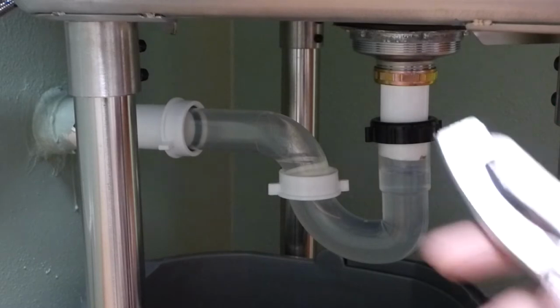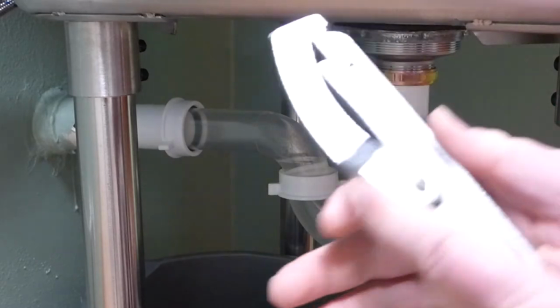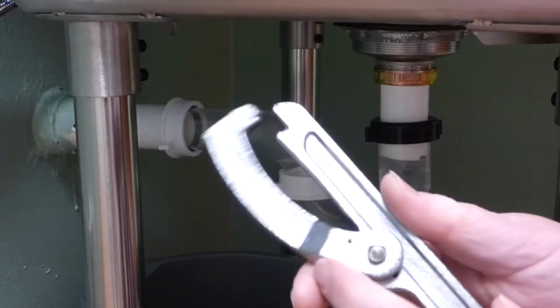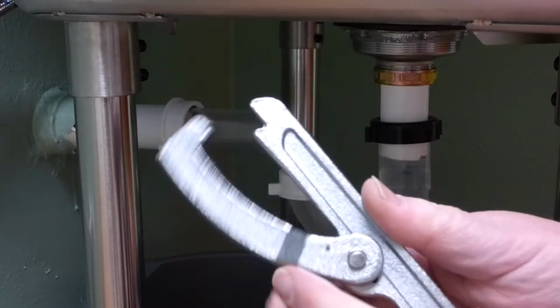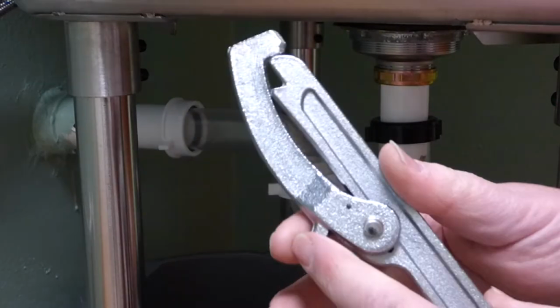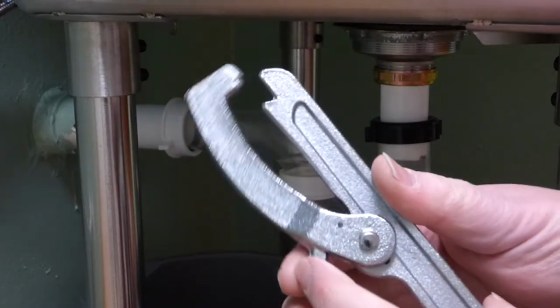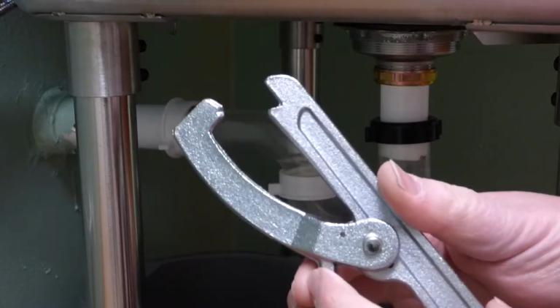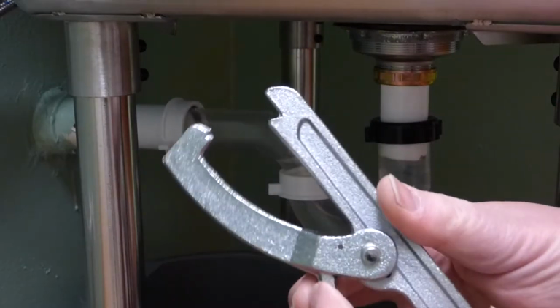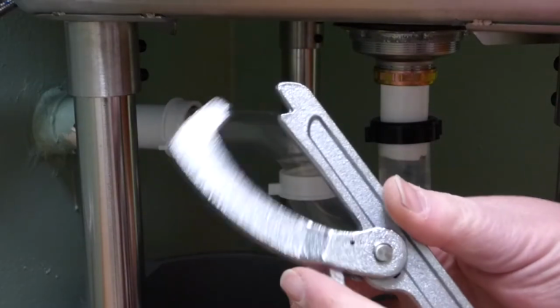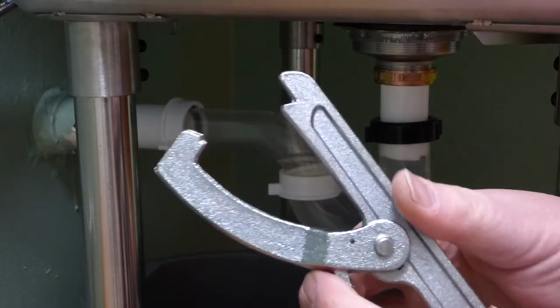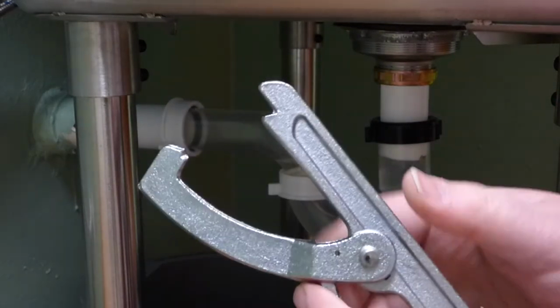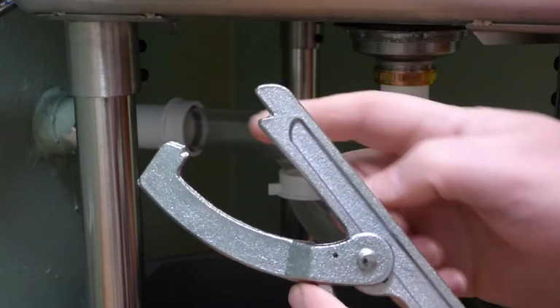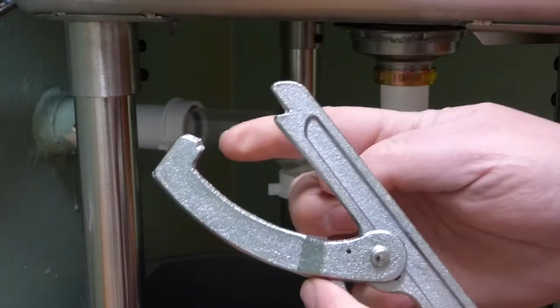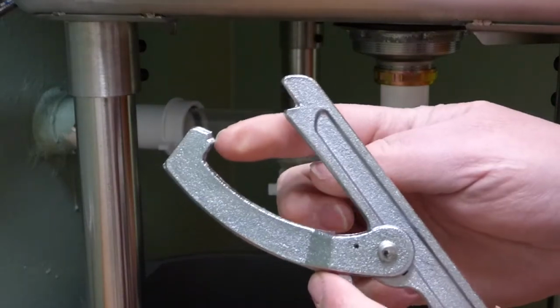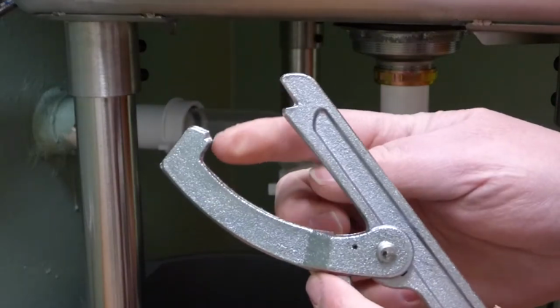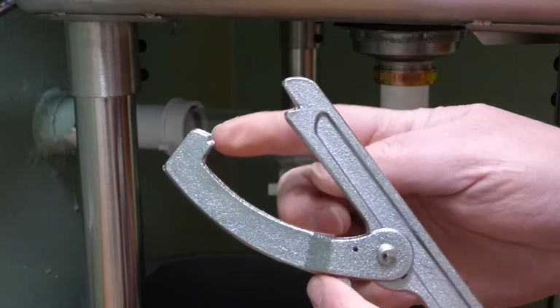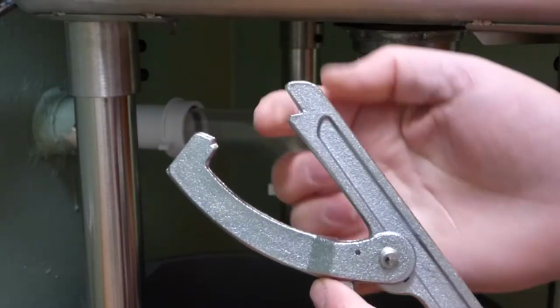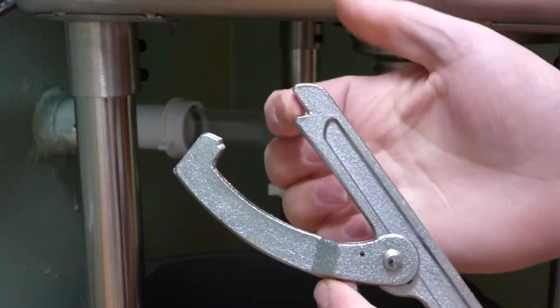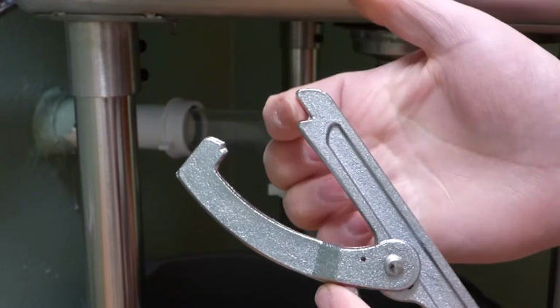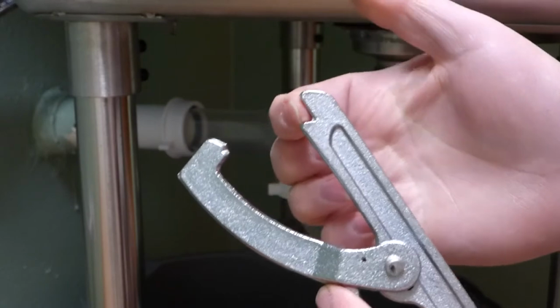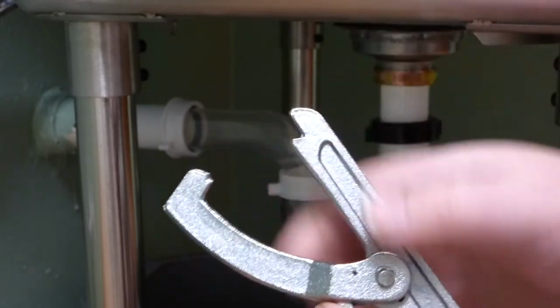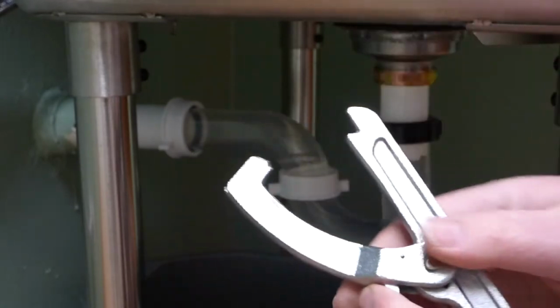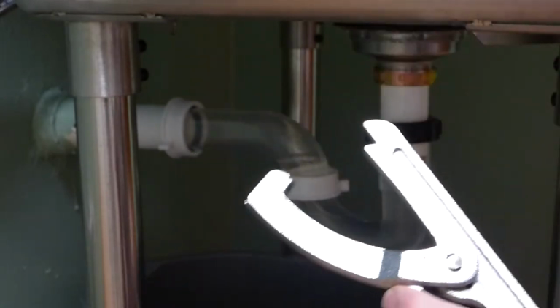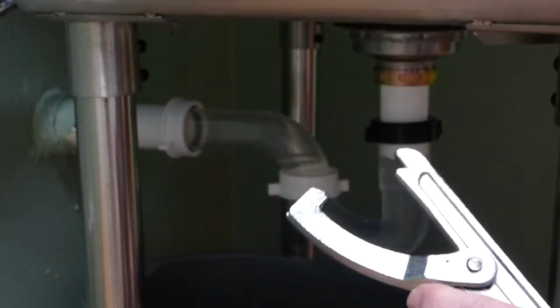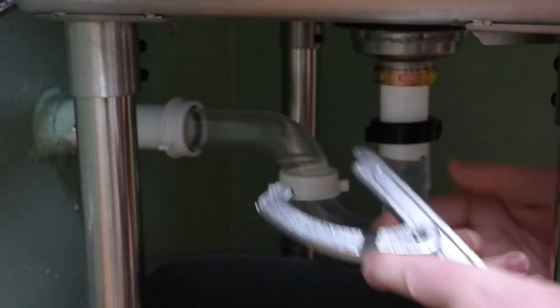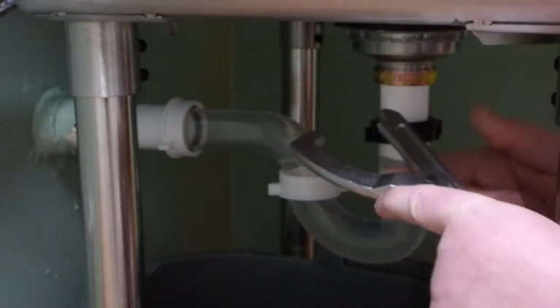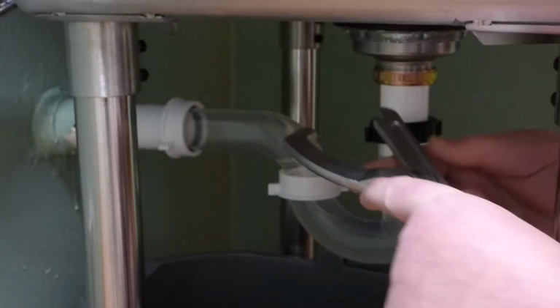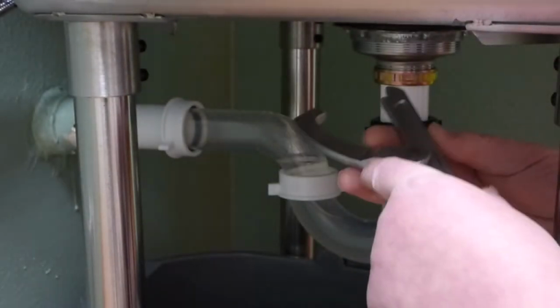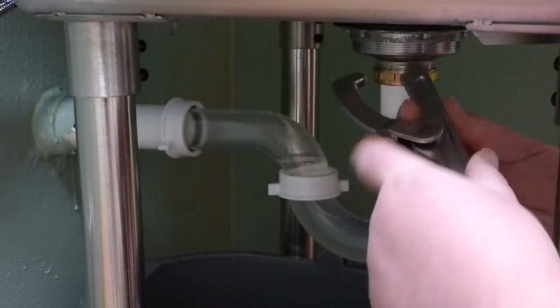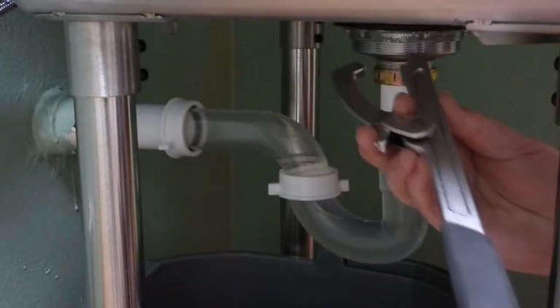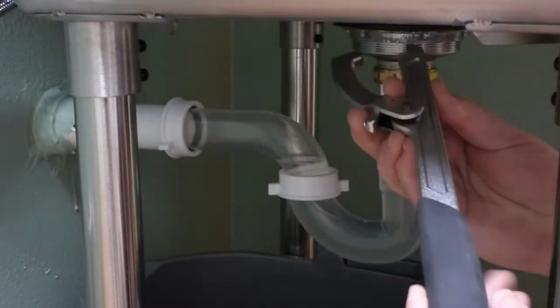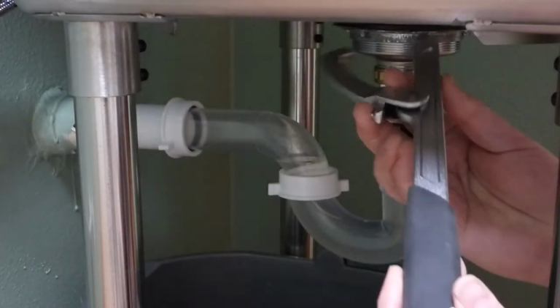And so this right here, the jaw part of it opens and closes. A nub goes back here, and this here pushes on a nub — kind of like this right here.